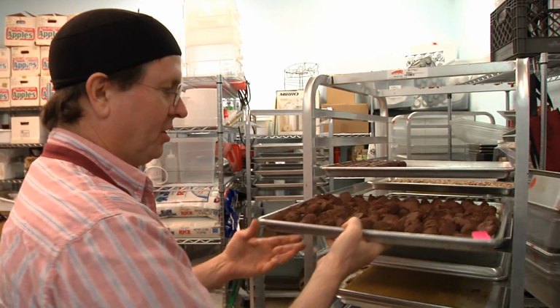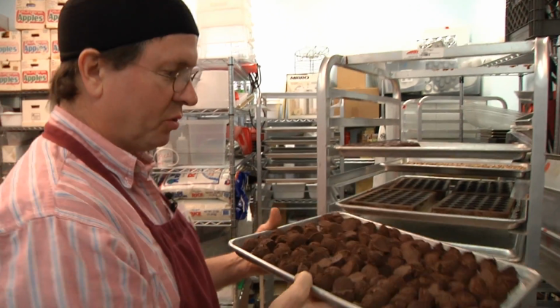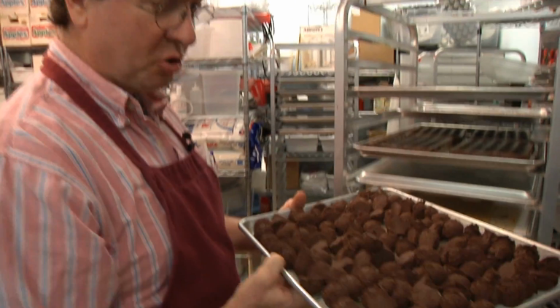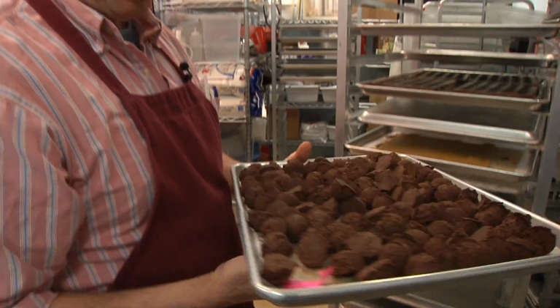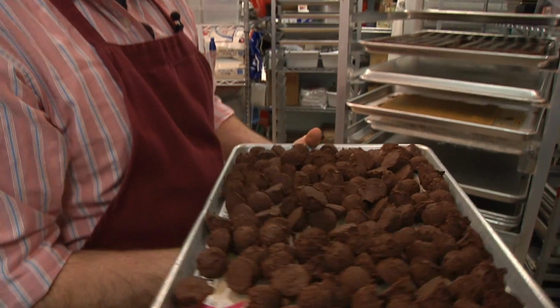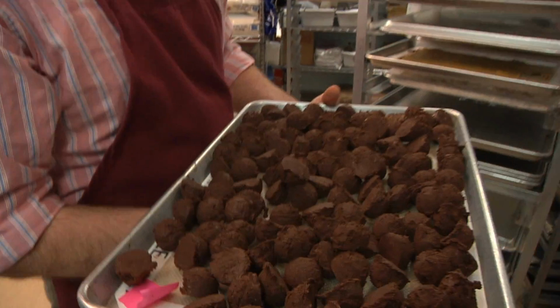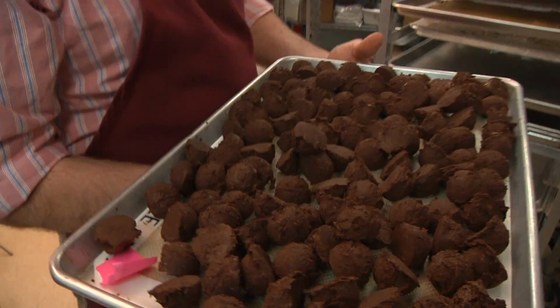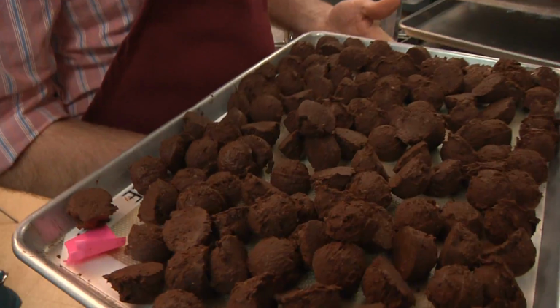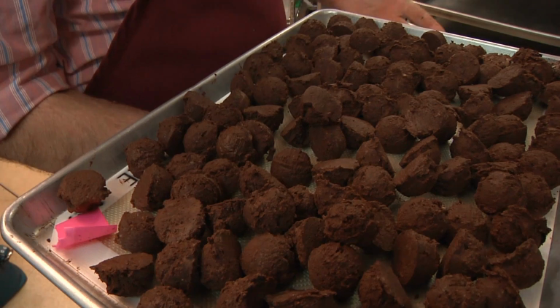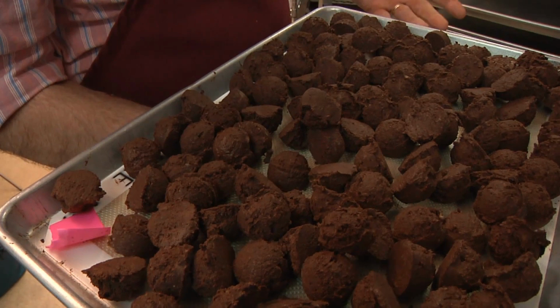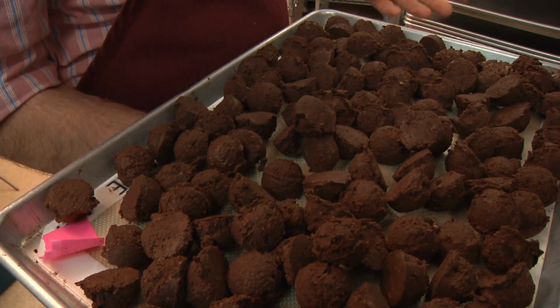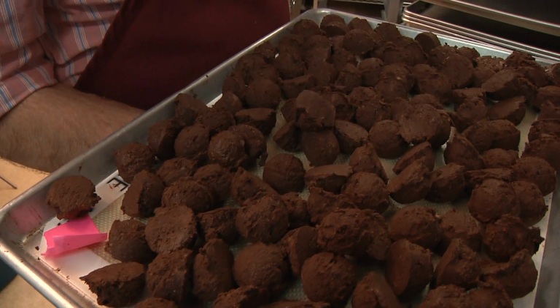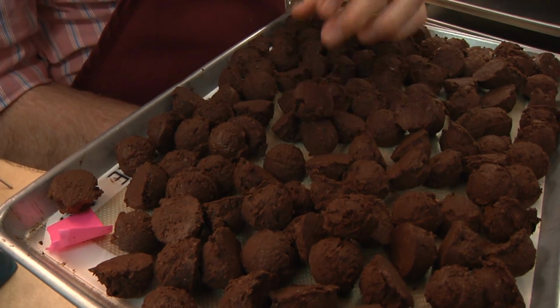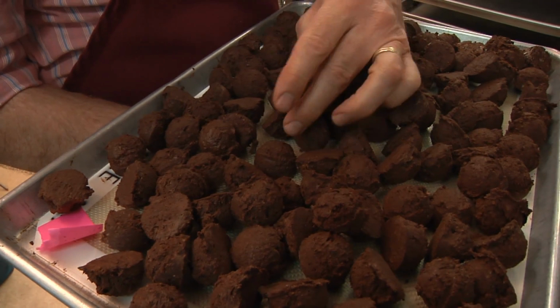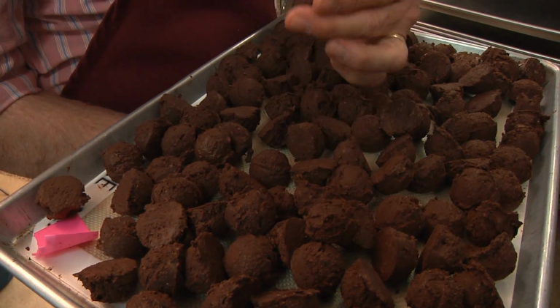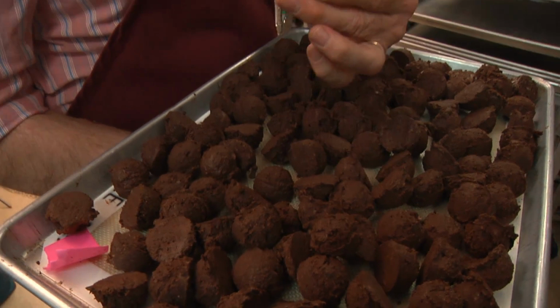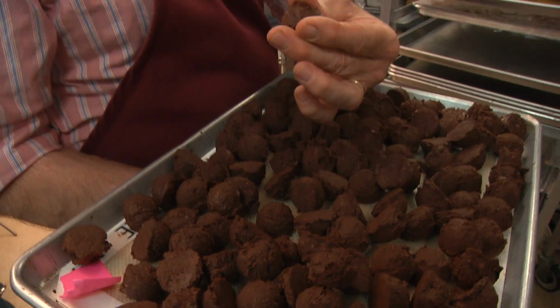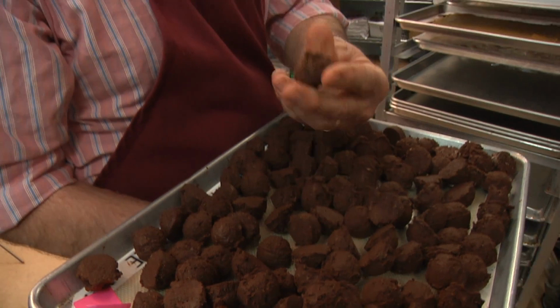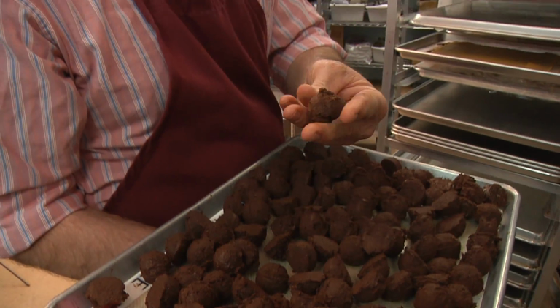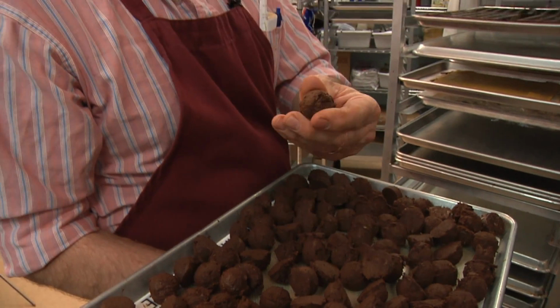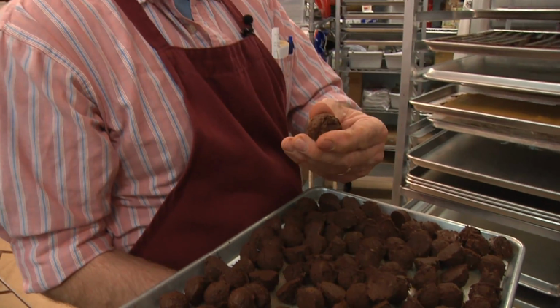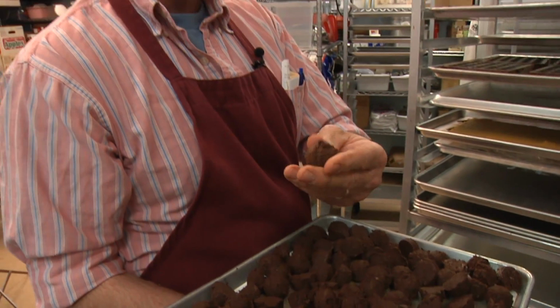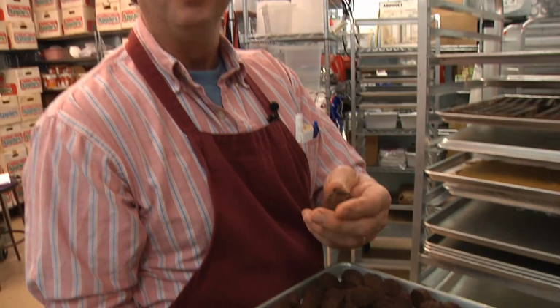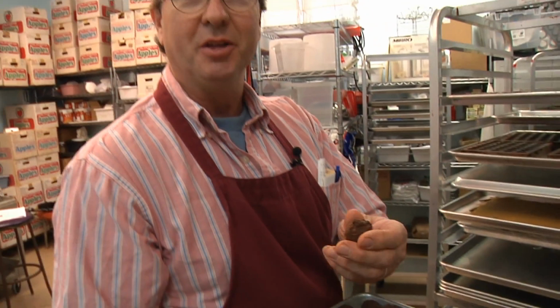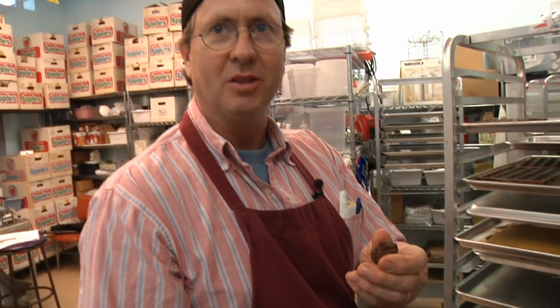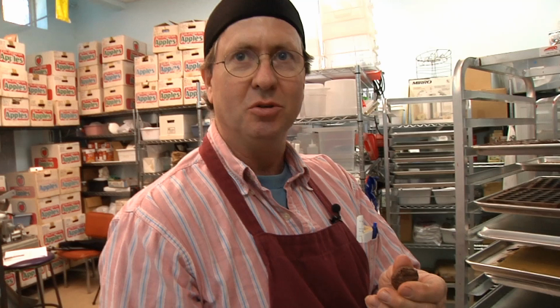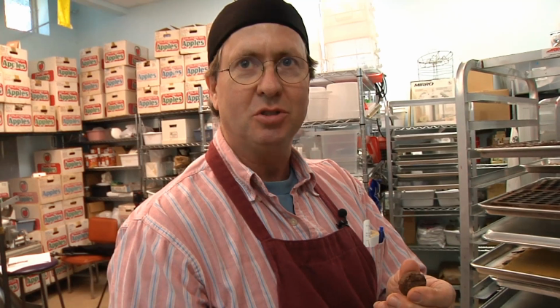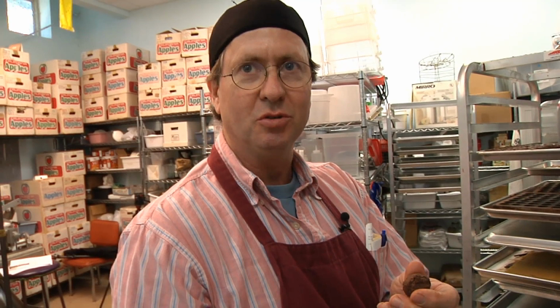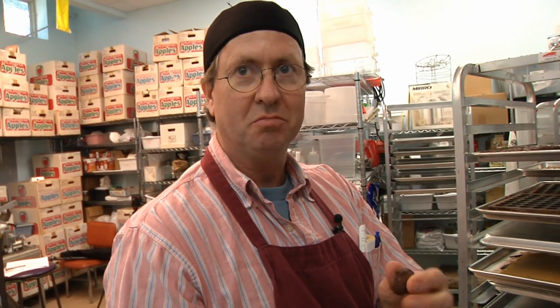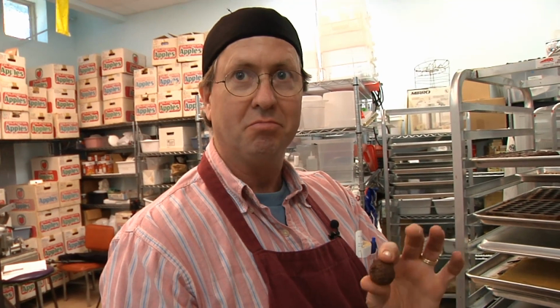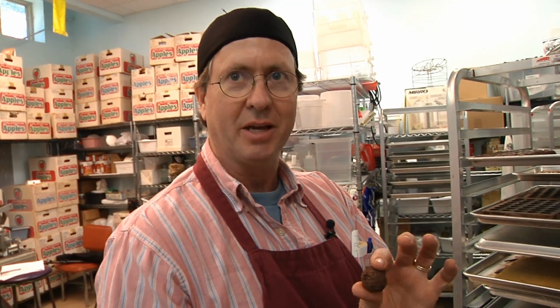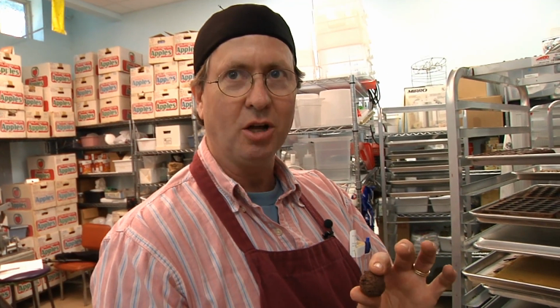When we scoop them out, they look like this, and we have to roll them in between our hands to make a nice little ball that we can then use to make a chocolate.